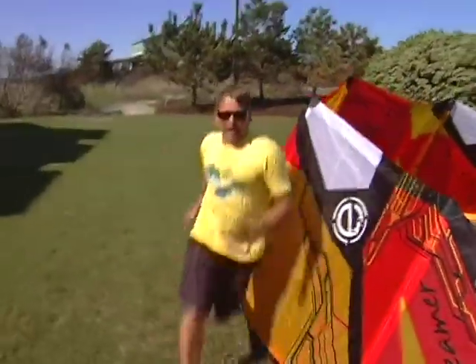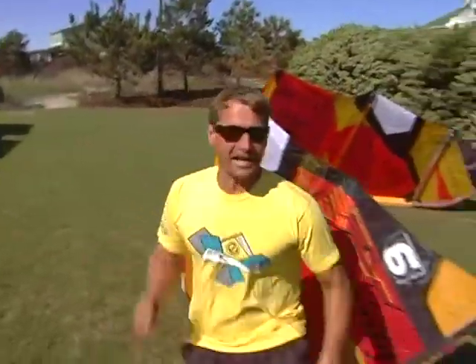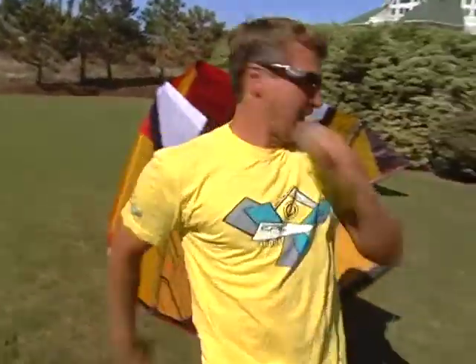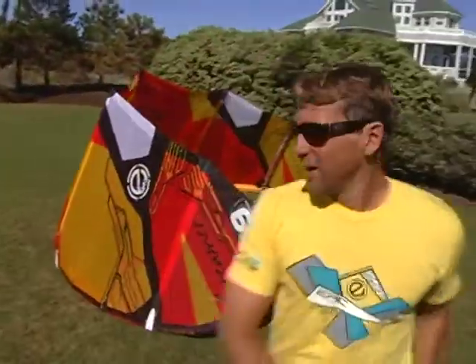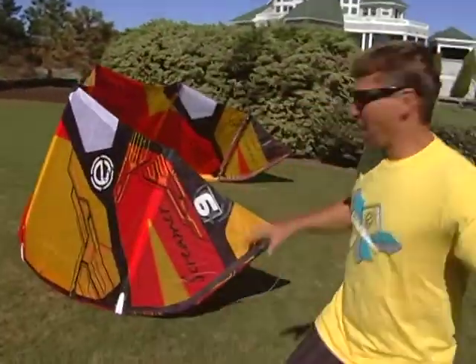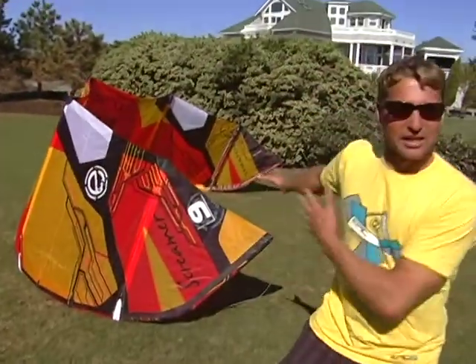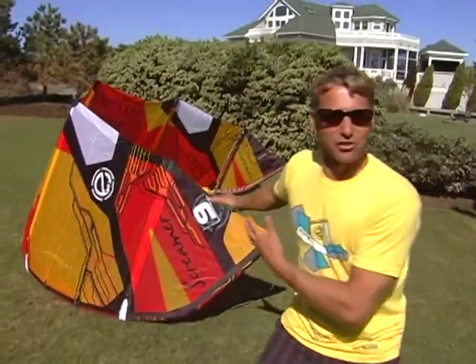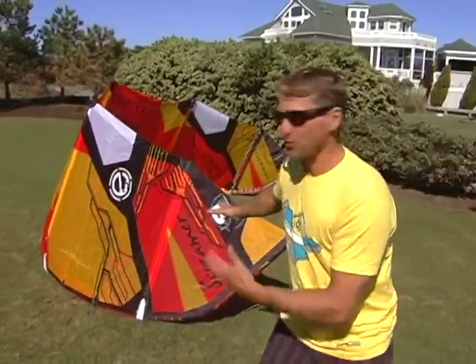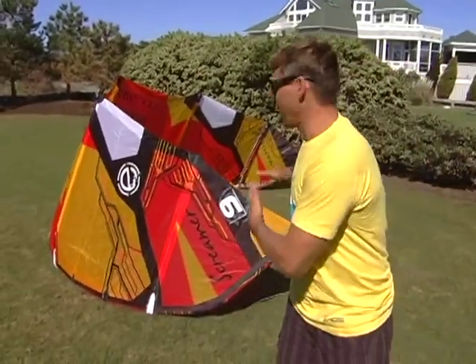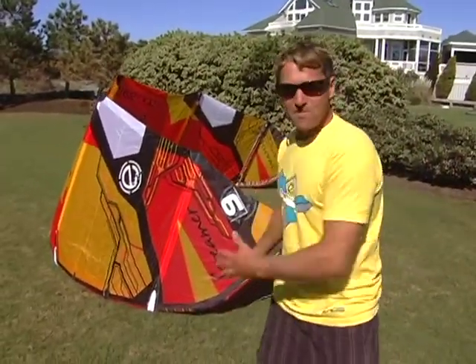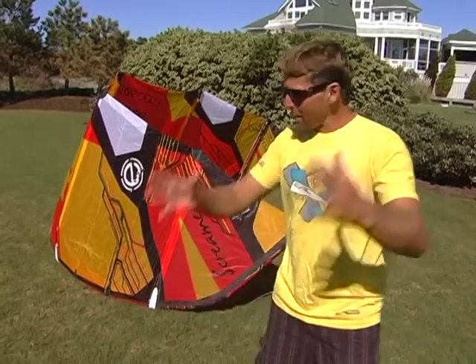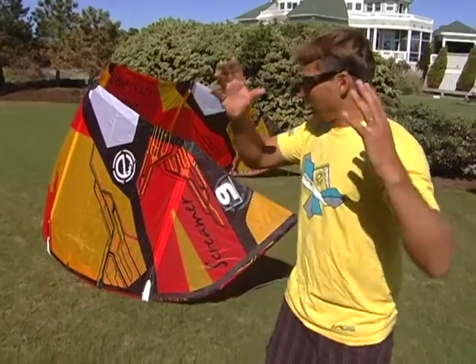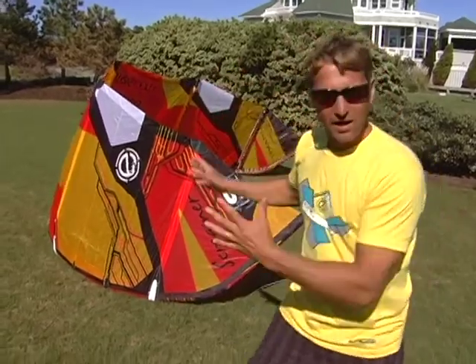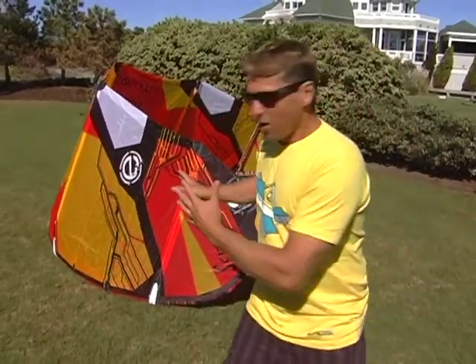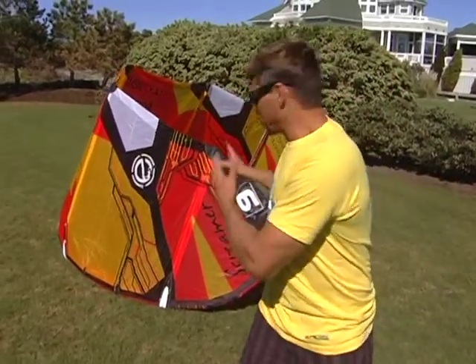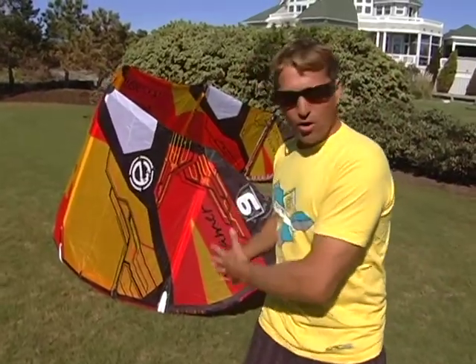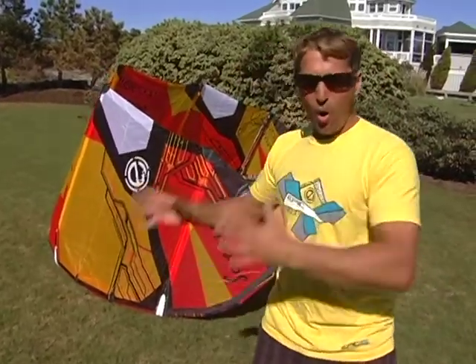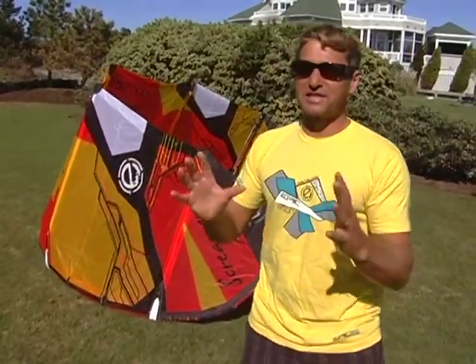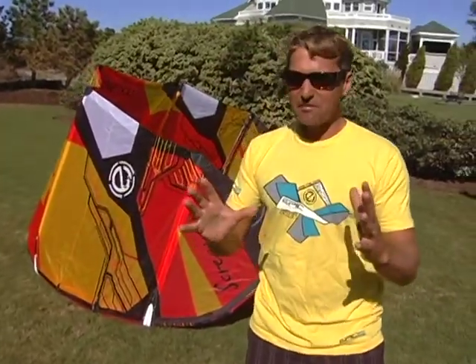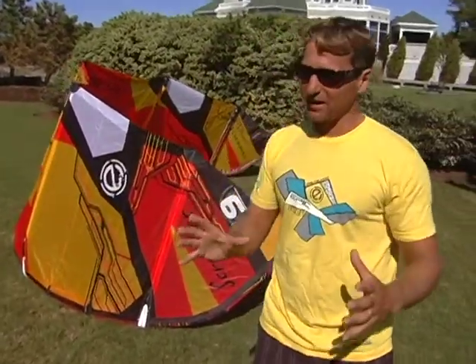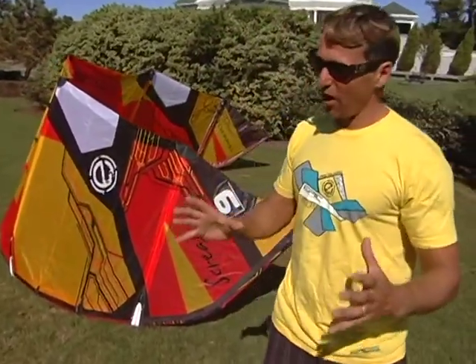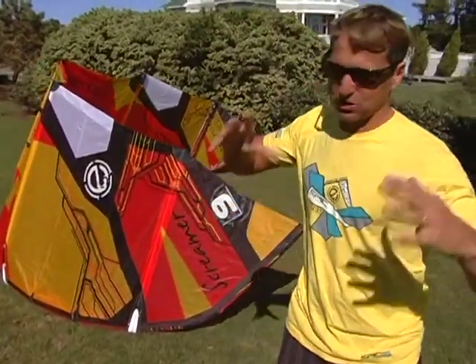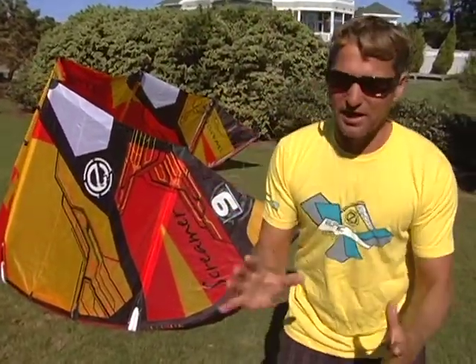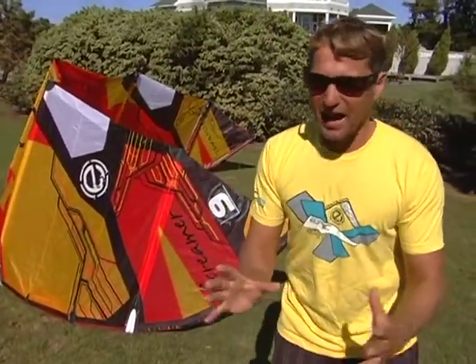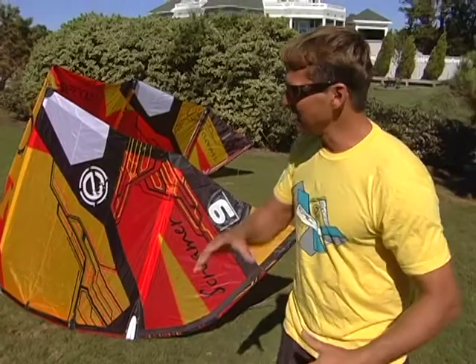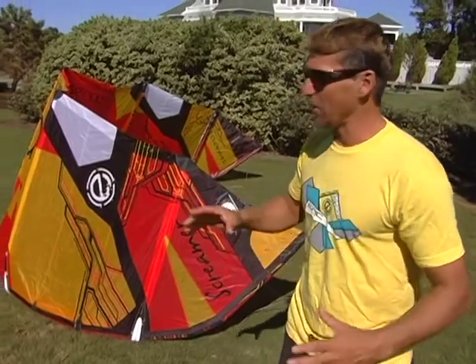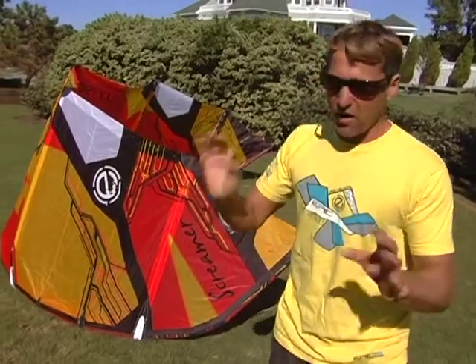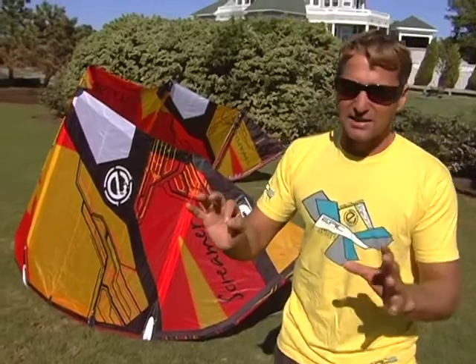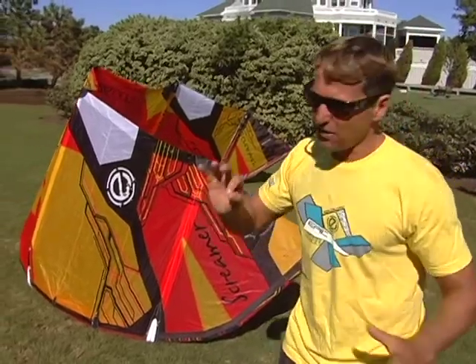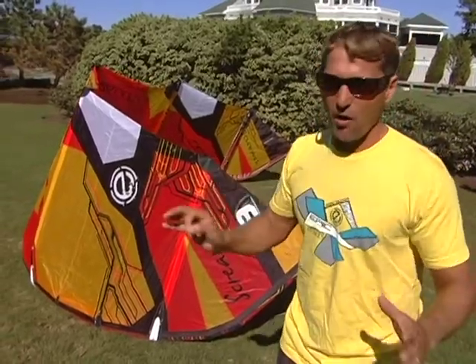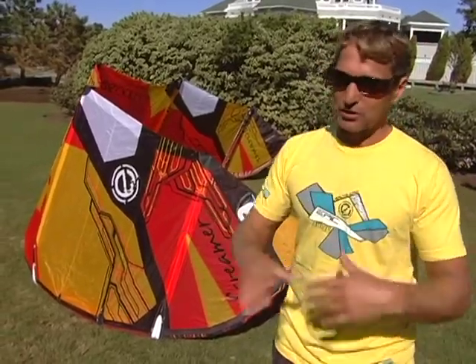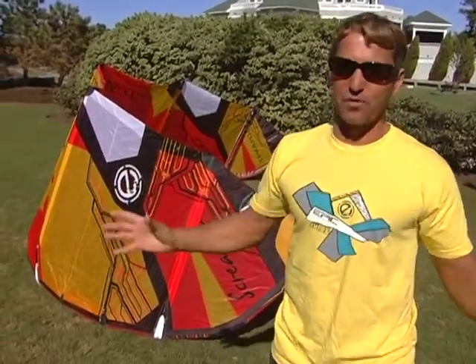Hey guys, I'm so excited to introduce you to the Screamer. The Screamer holds its name because as soon as you get the kite in the air, in your hands and you start going, you're going to start screaming.